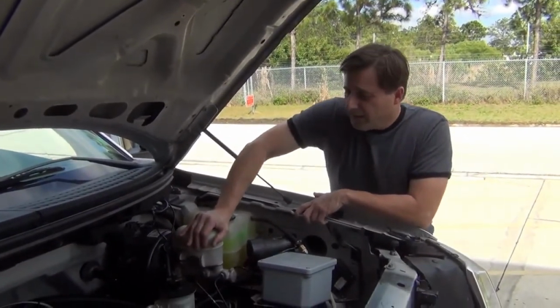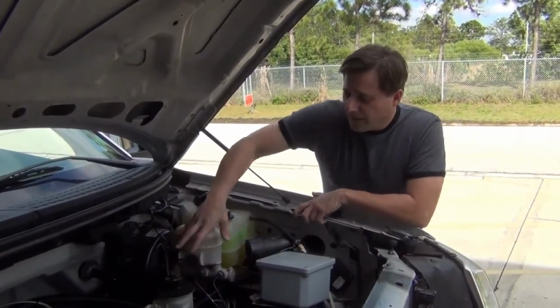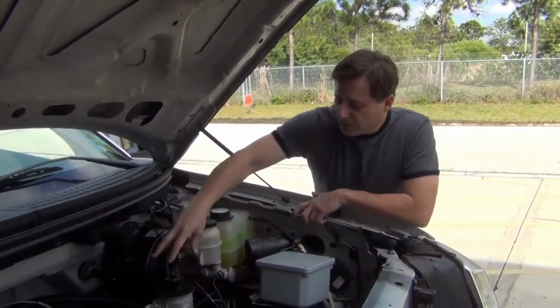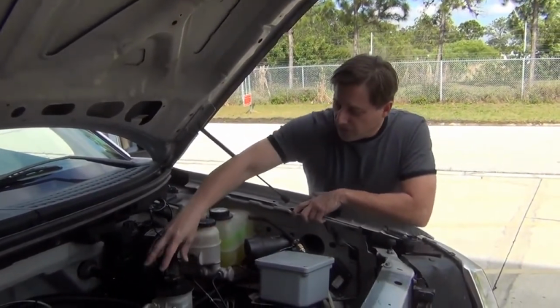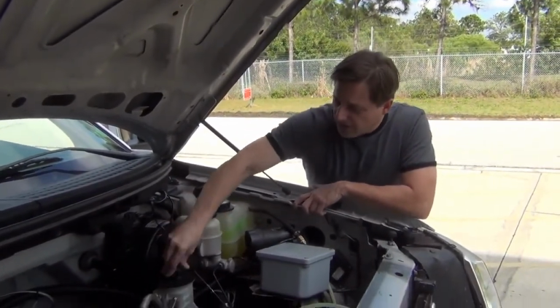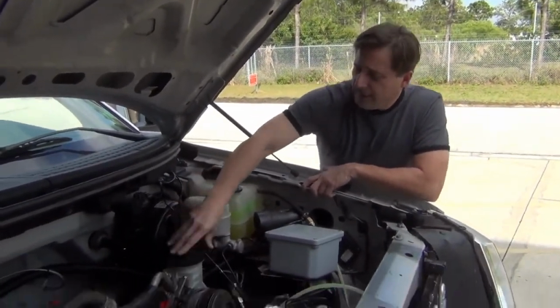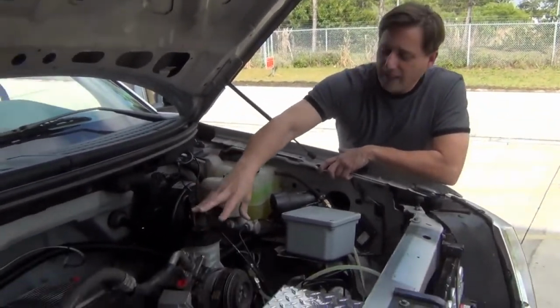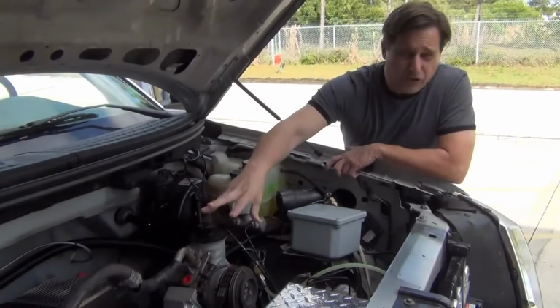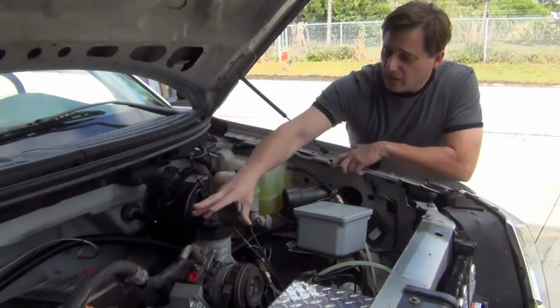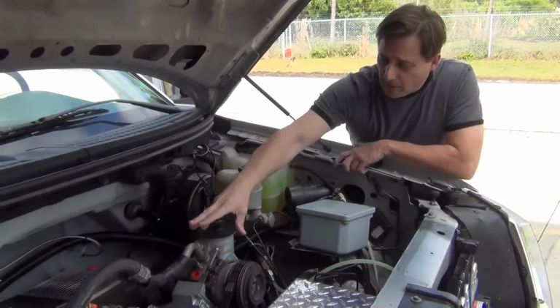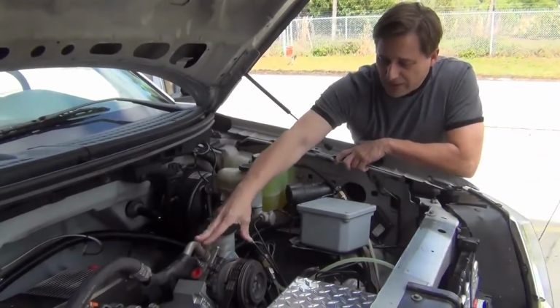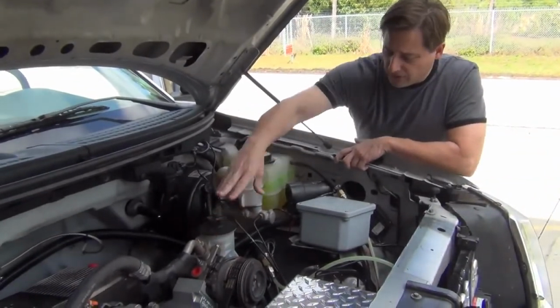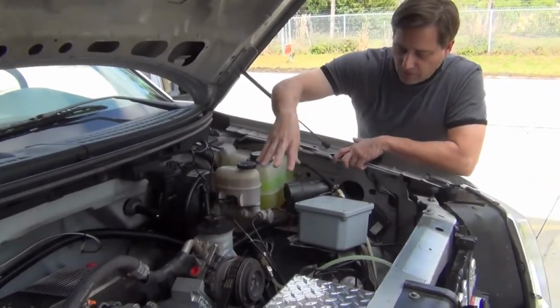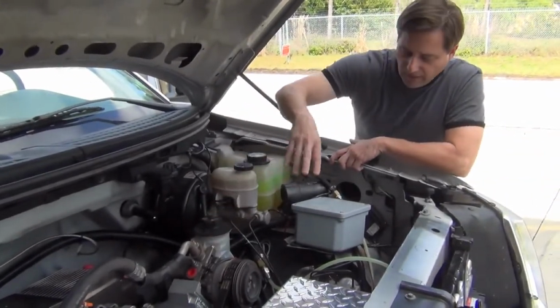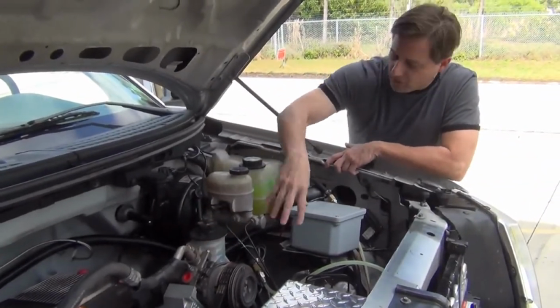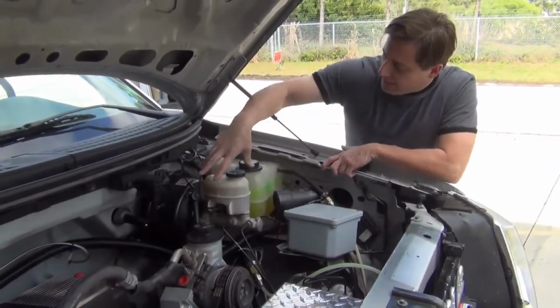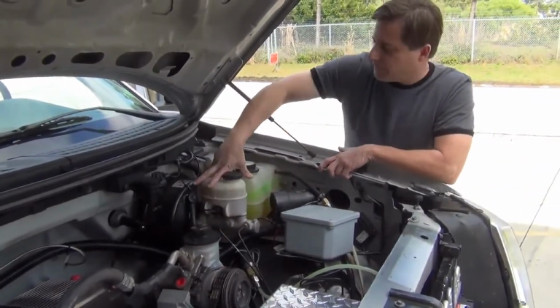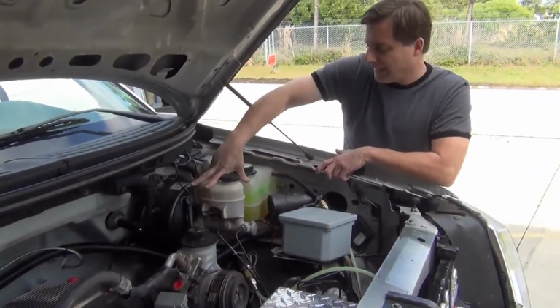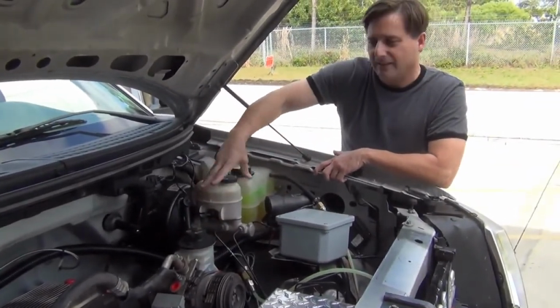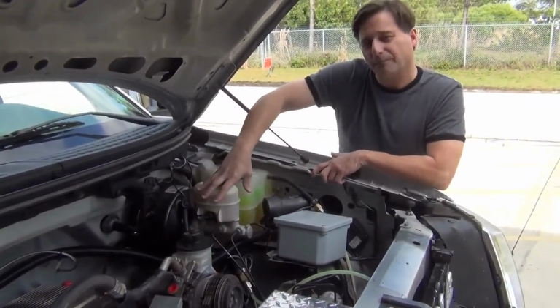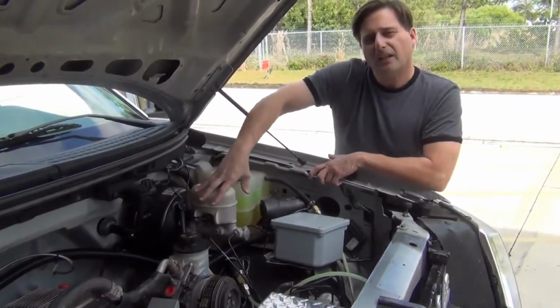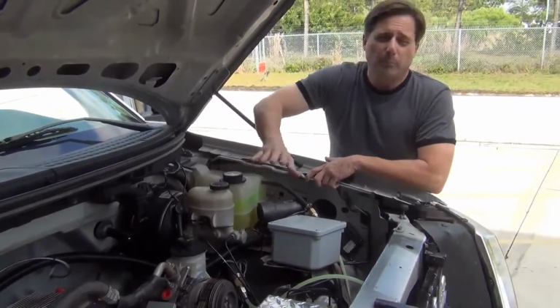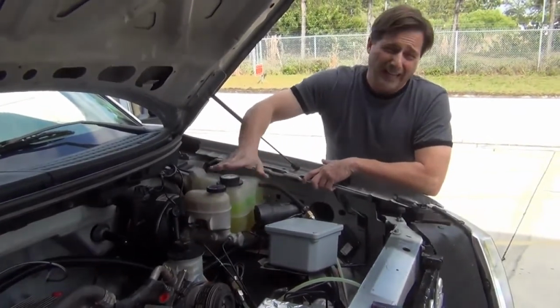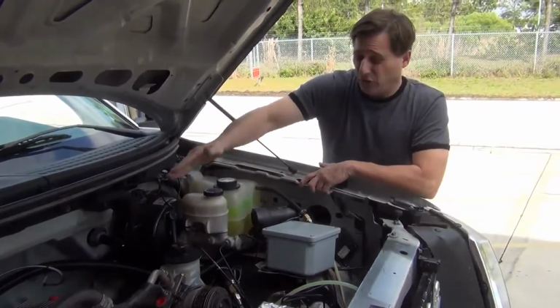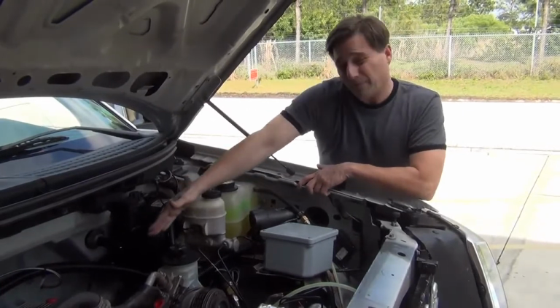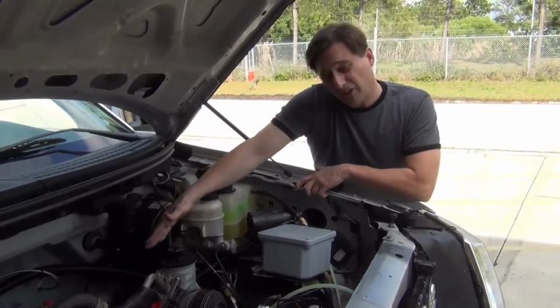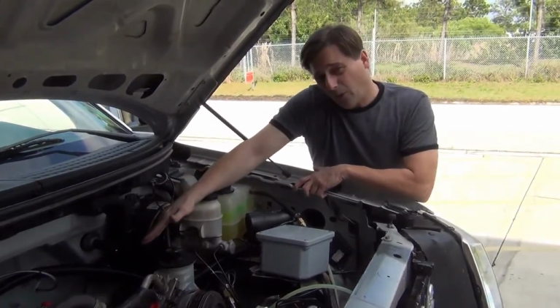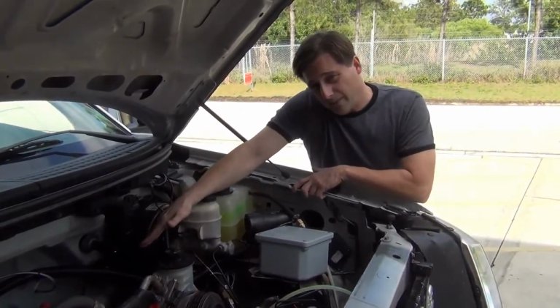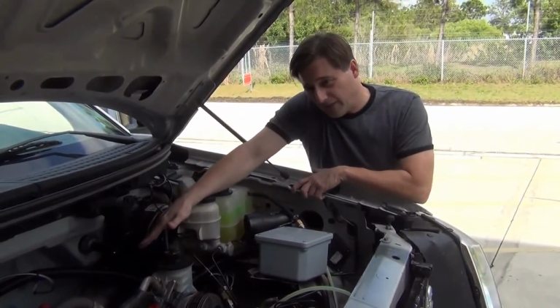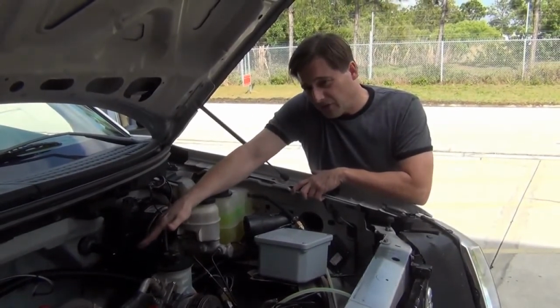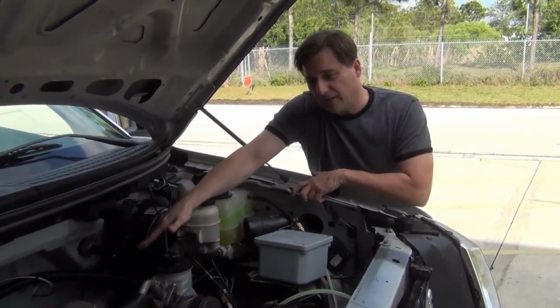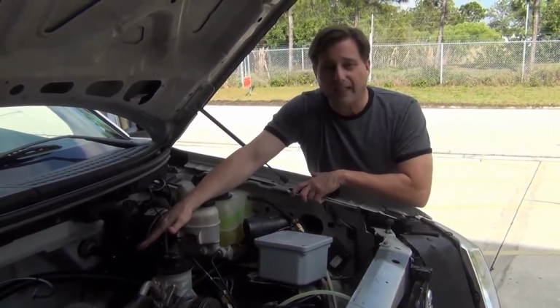Everything else is OEM. So you can get all your parts at Napa or Ford. You can get your containers, you can get your compressors, you can get your ABS braking system, brakes, transmission — the OEM transmission is still in here.